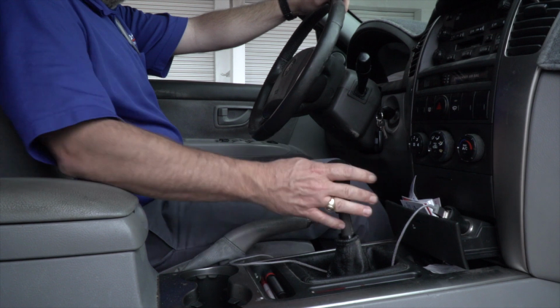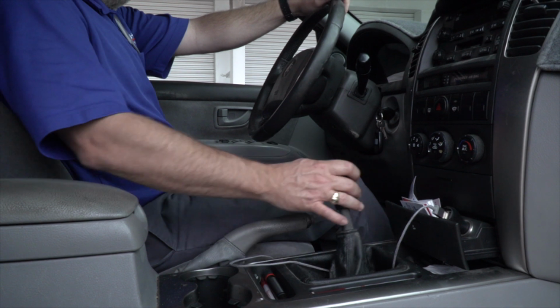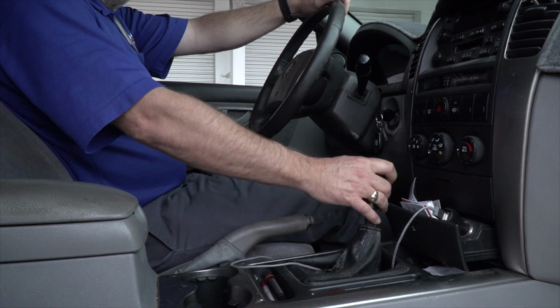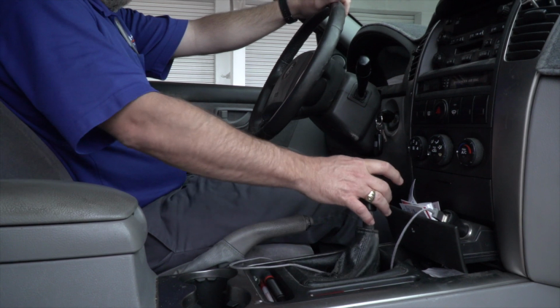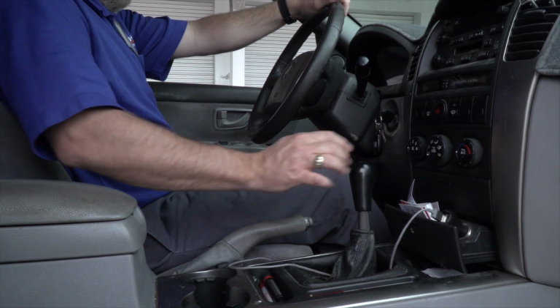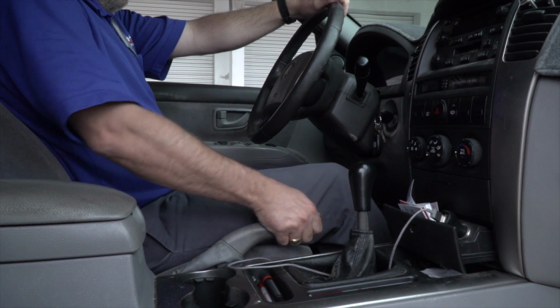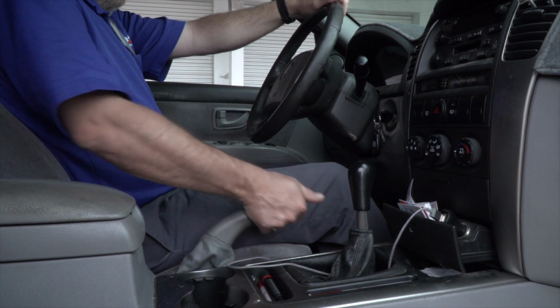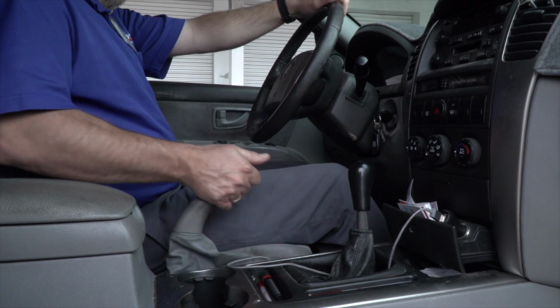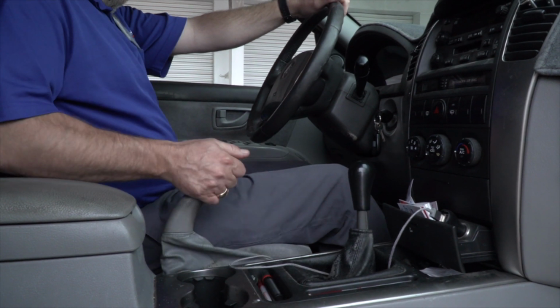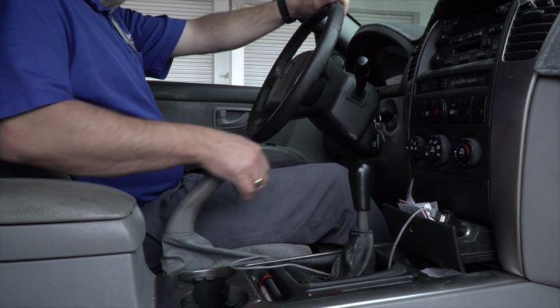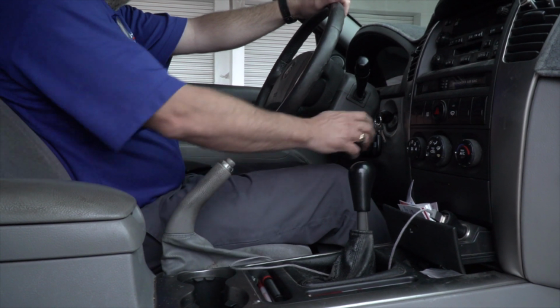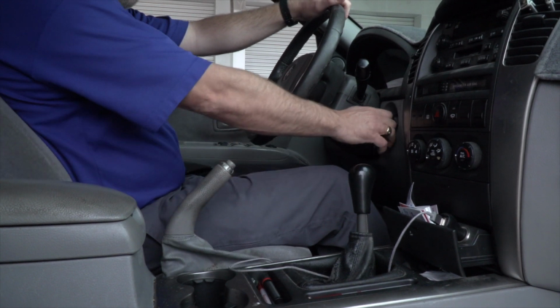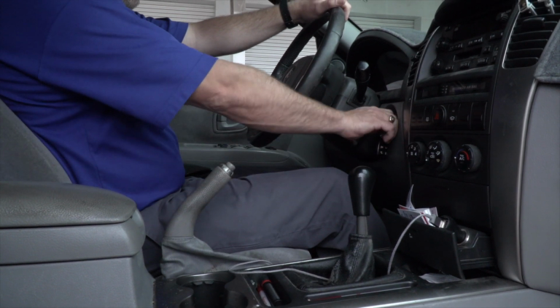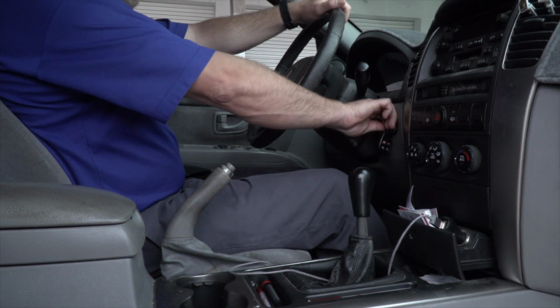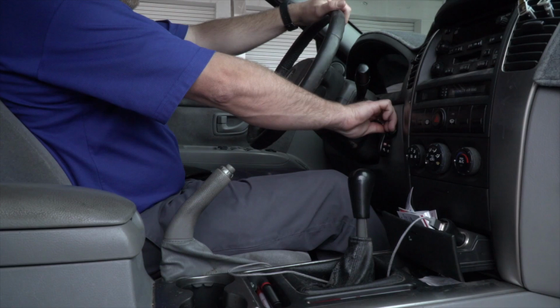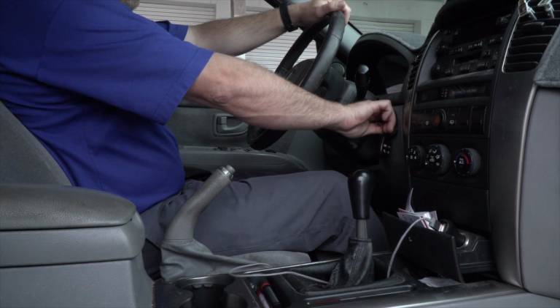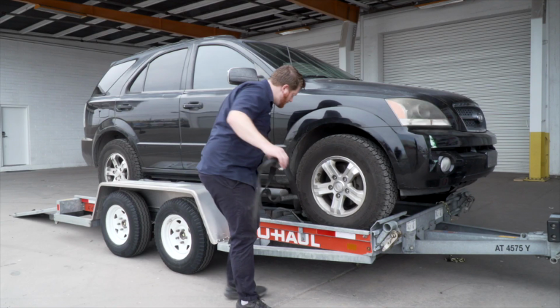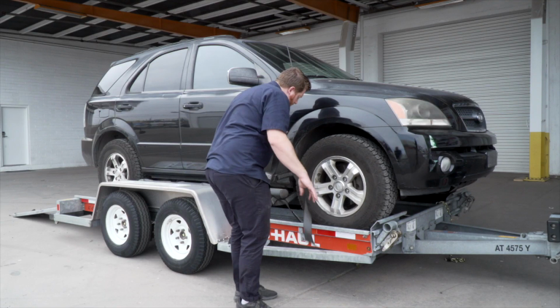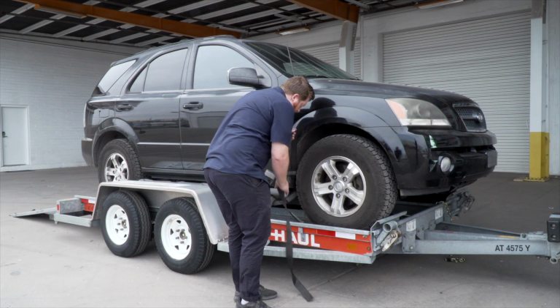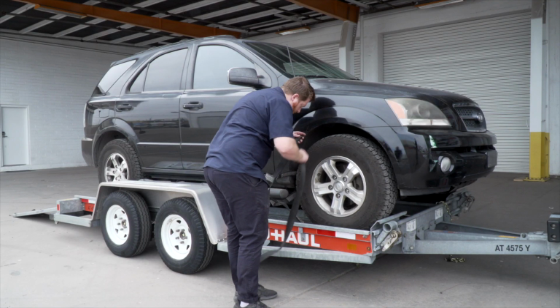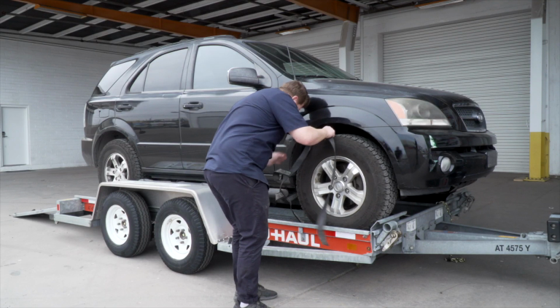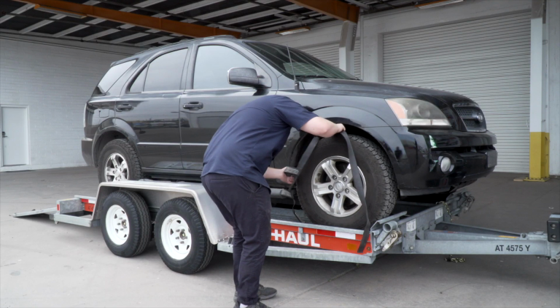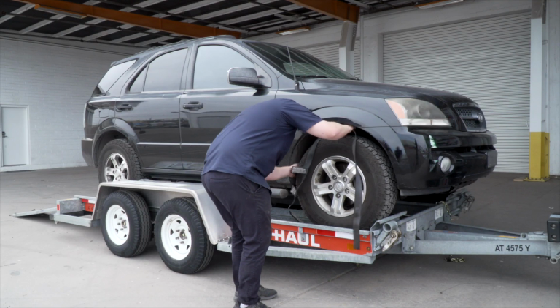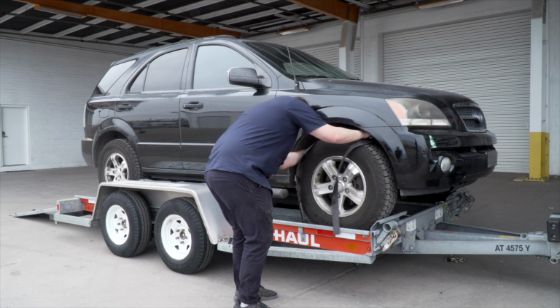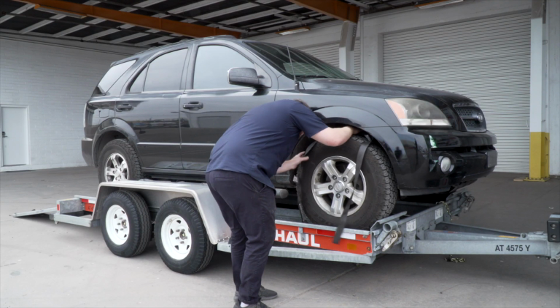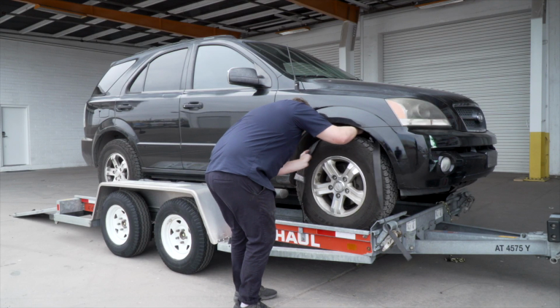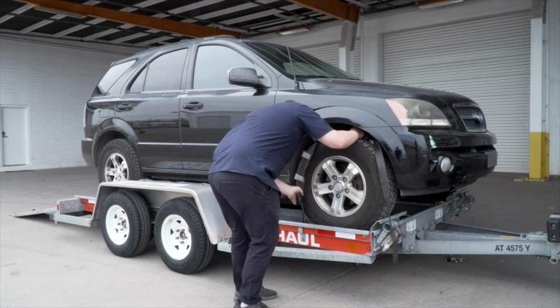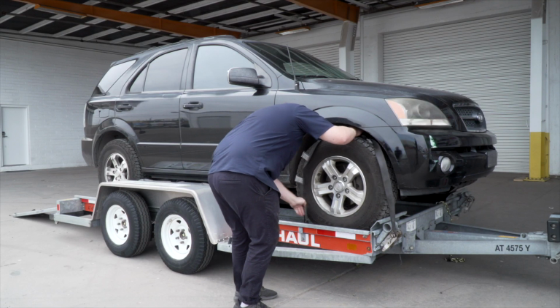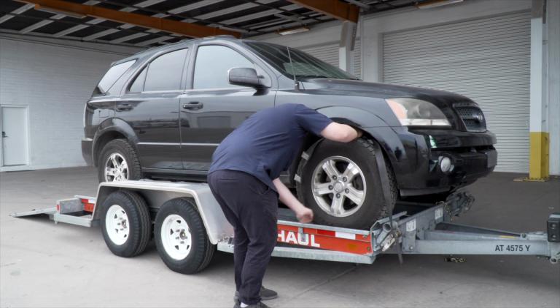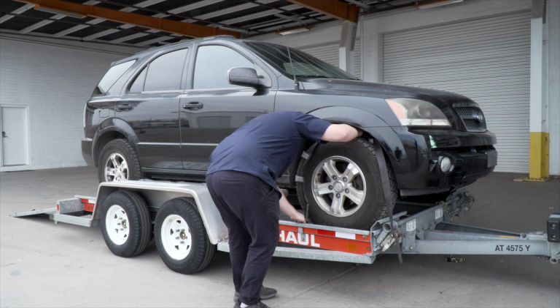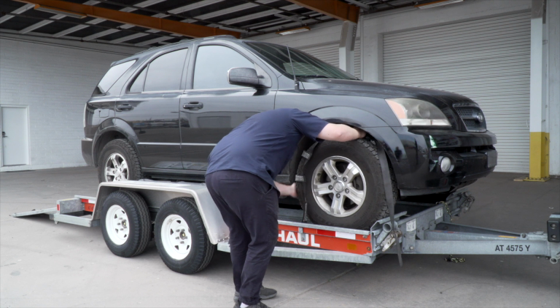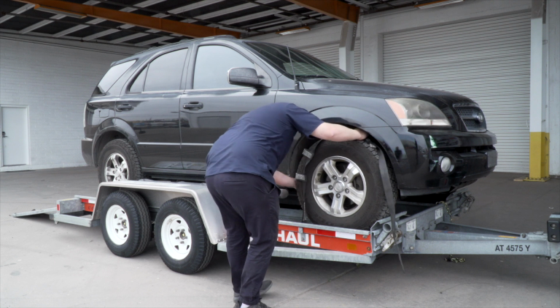Before exiting the vehicle, be sure to place the vehicle in park and engage the parking brake. Position the straps up and over the front tires, making sure that they are centered over the tire.